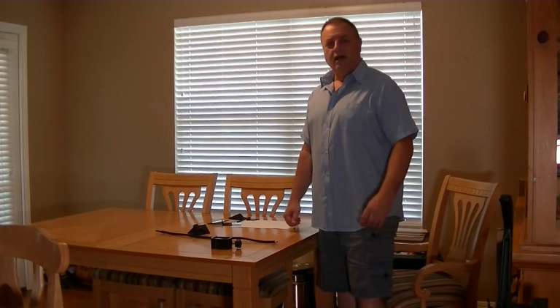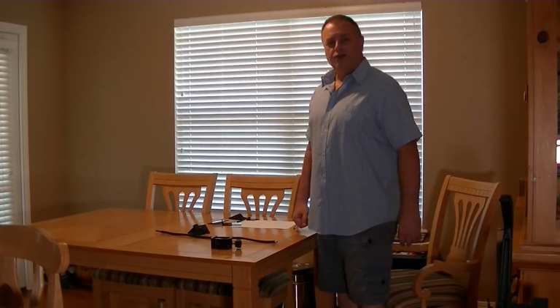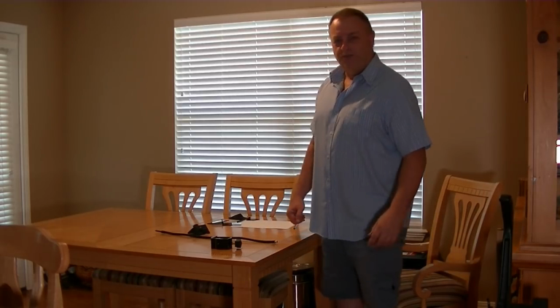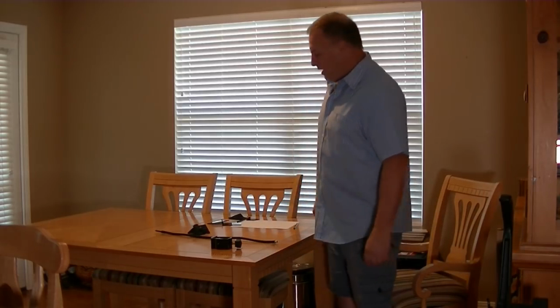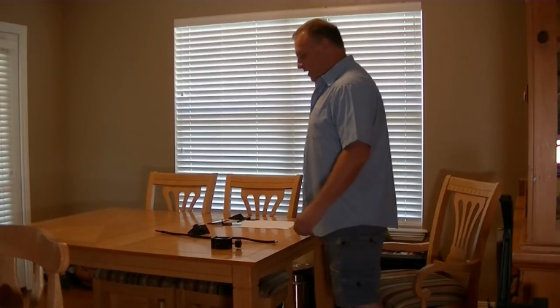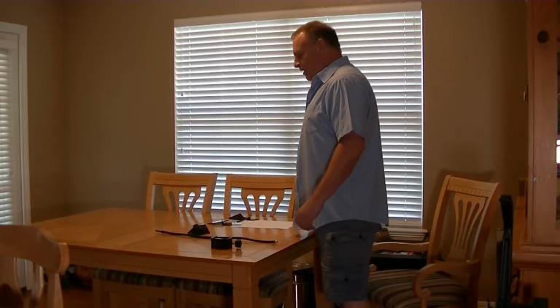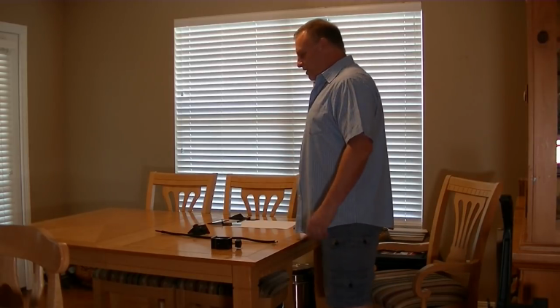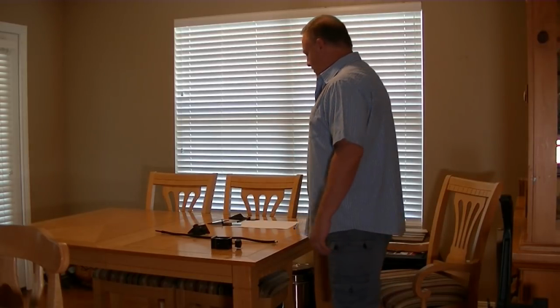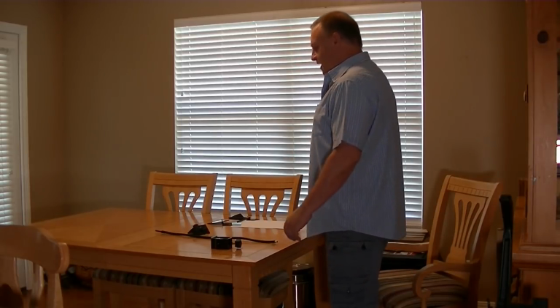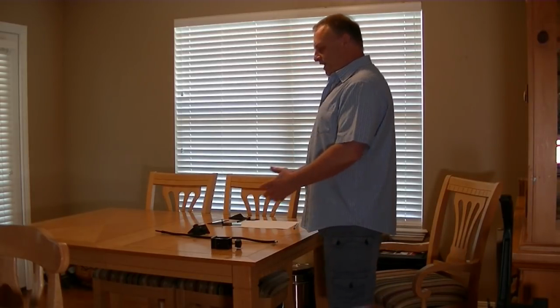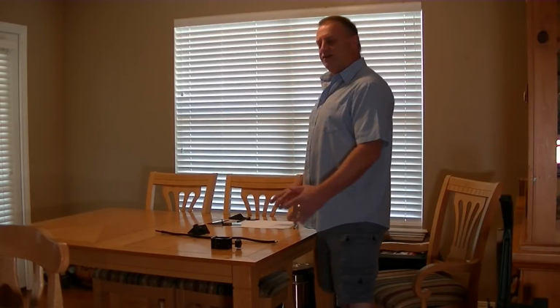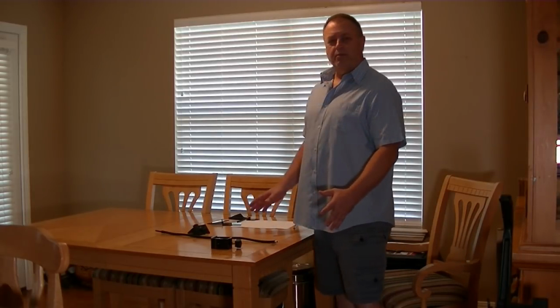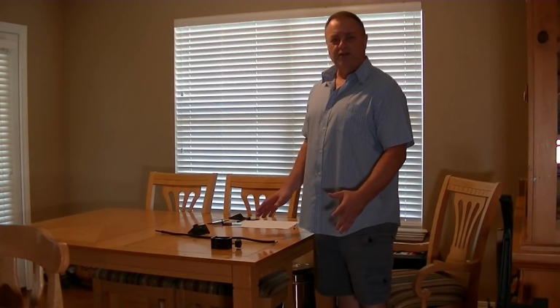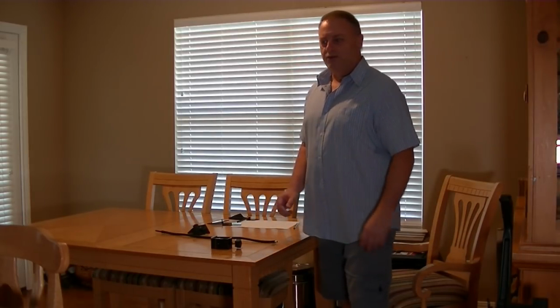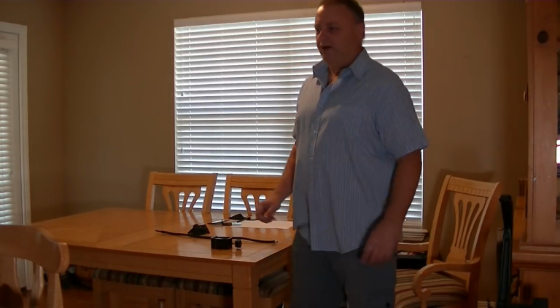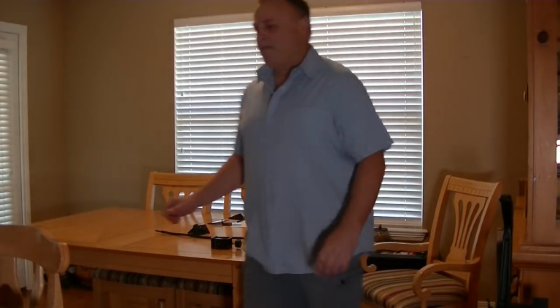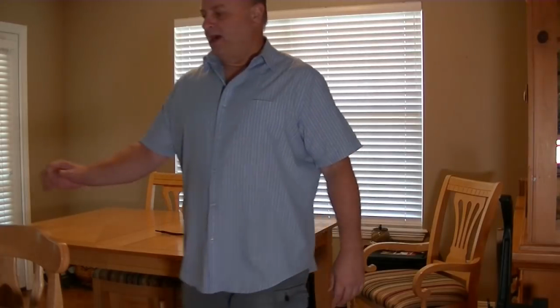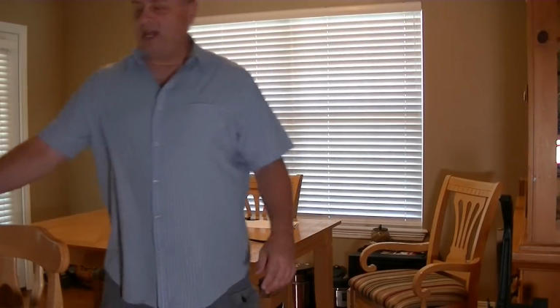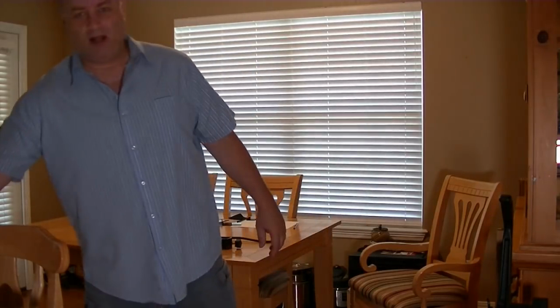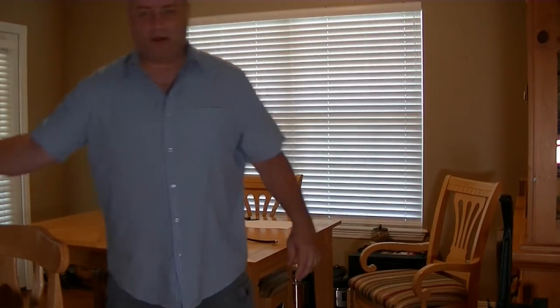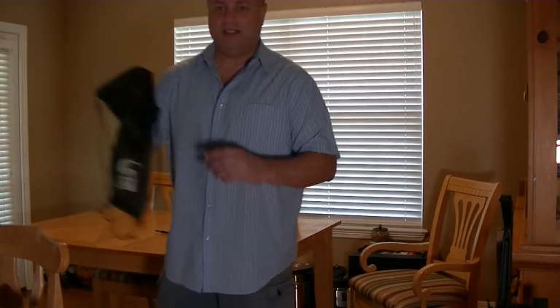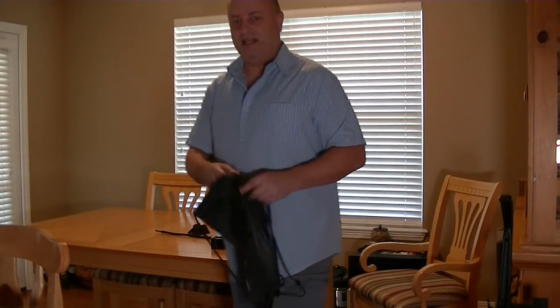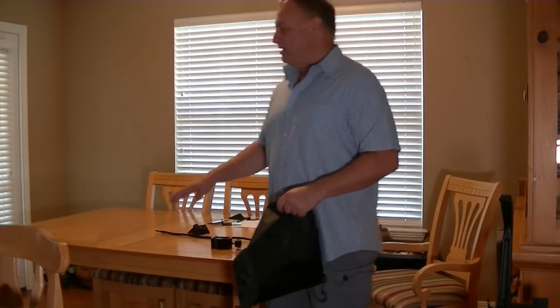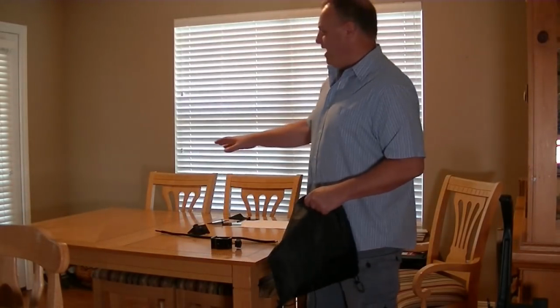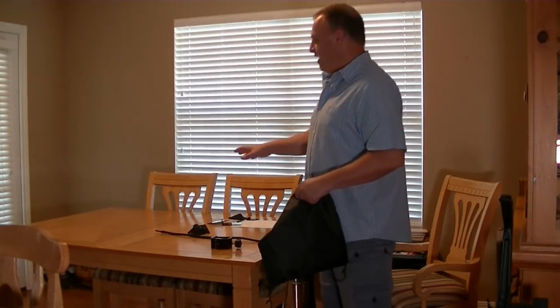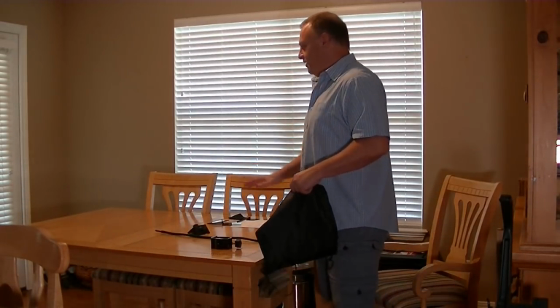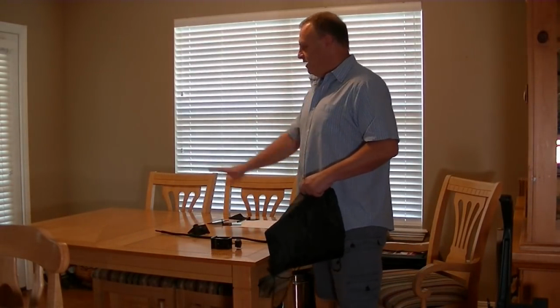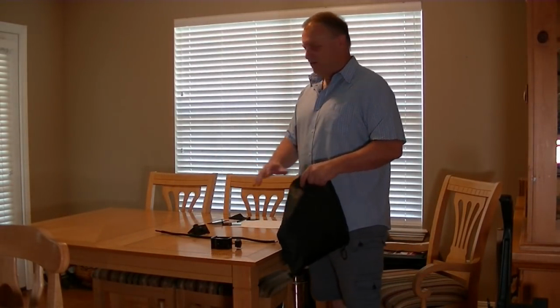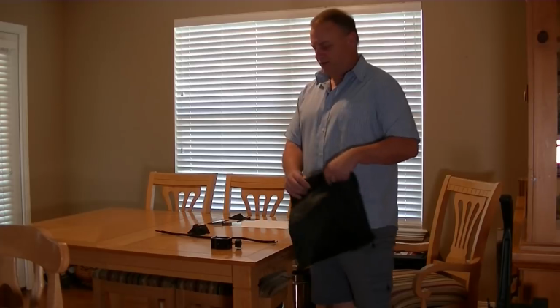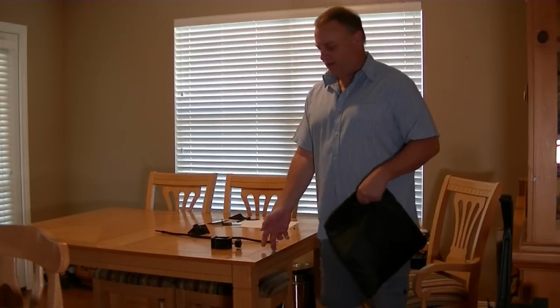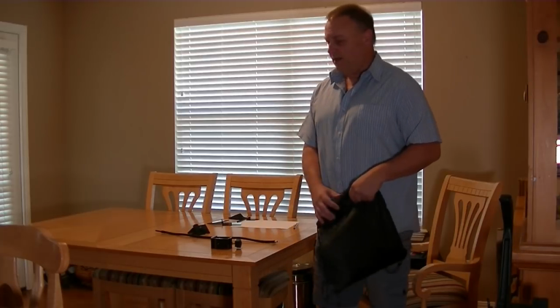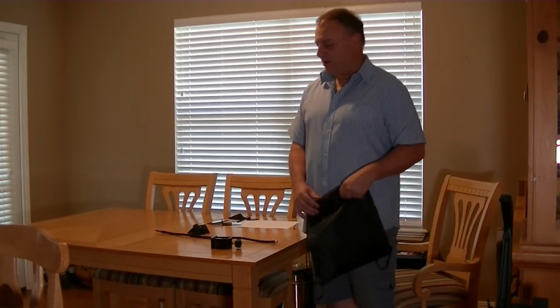Hi YouTube. What I've done here is I've laid out some of the parts from the Lucy here, taken them all out of the box because I need to use this table right here — I need a nice little surface here to clamp on to.